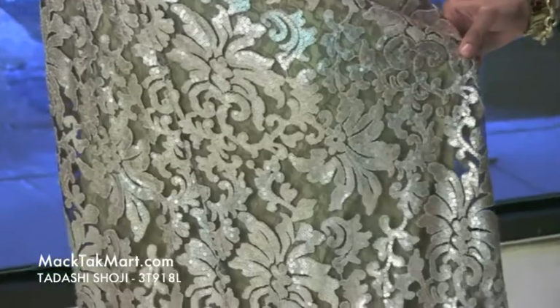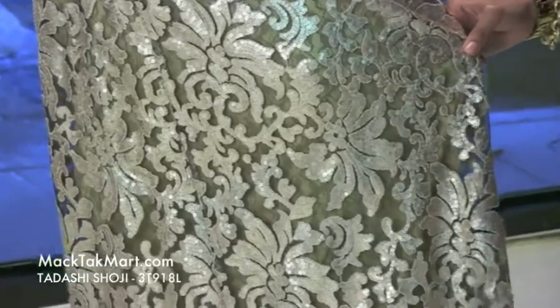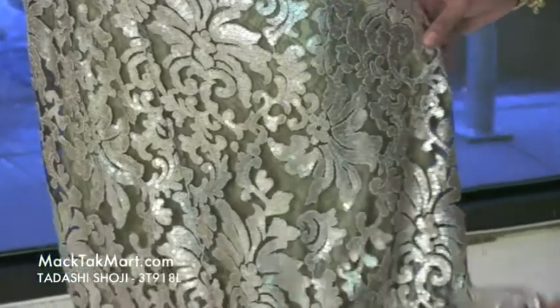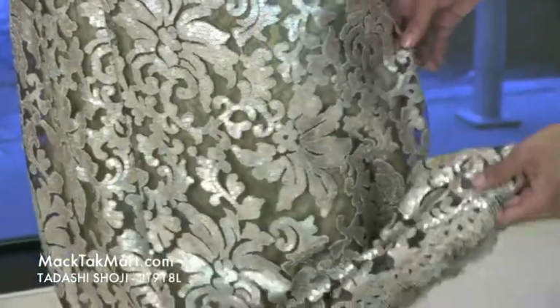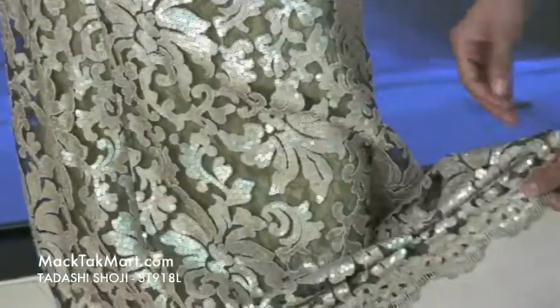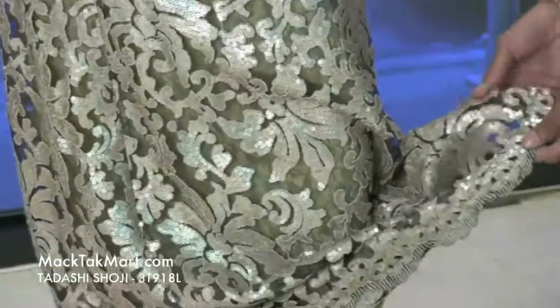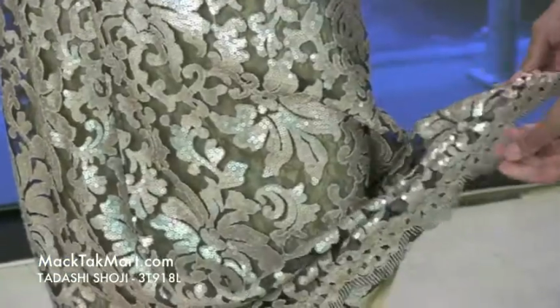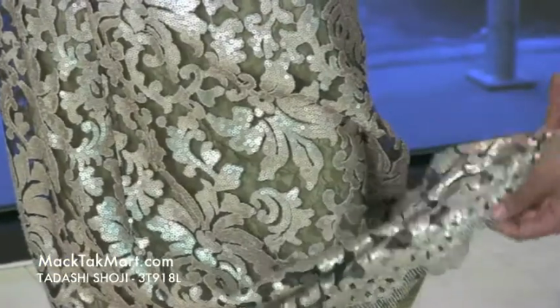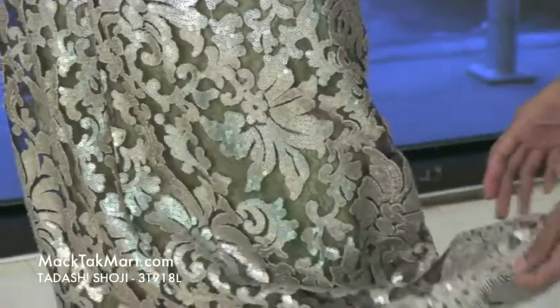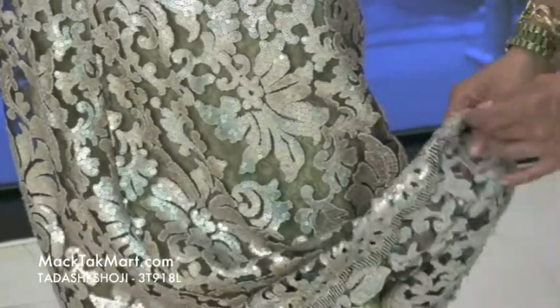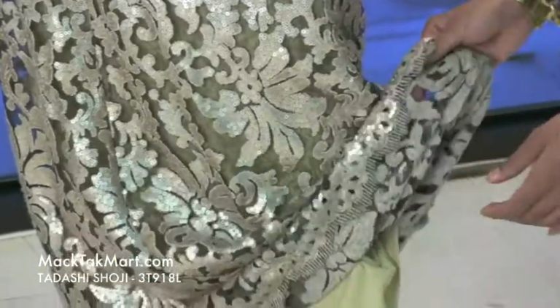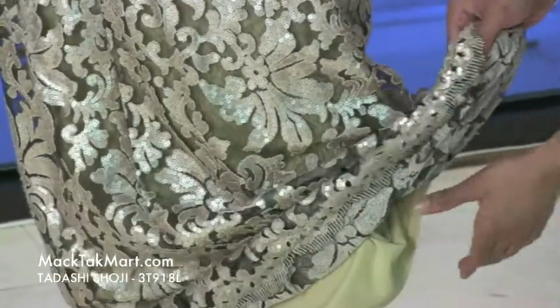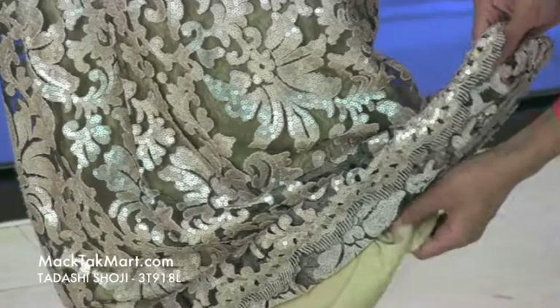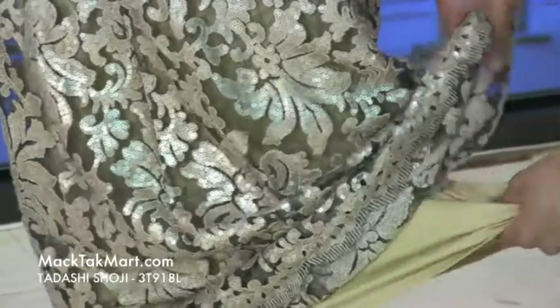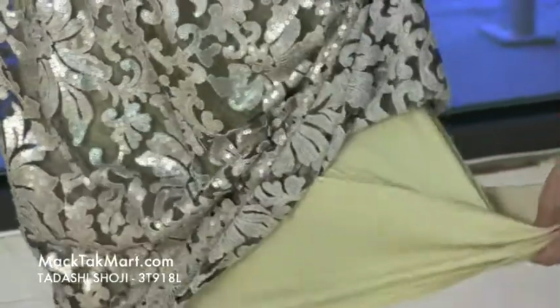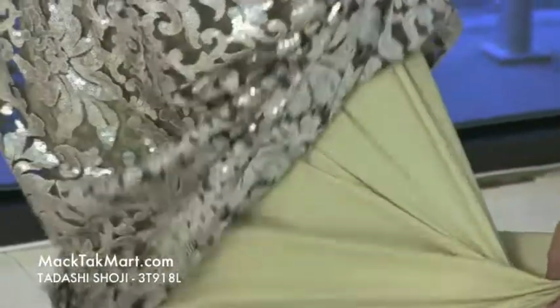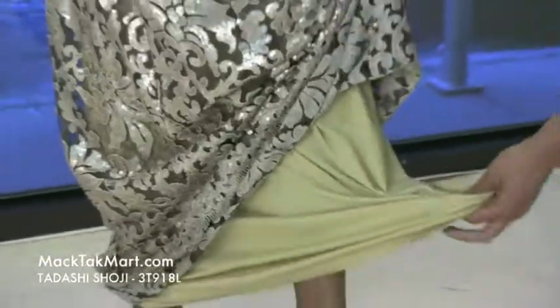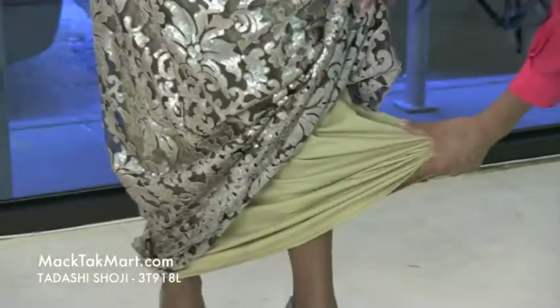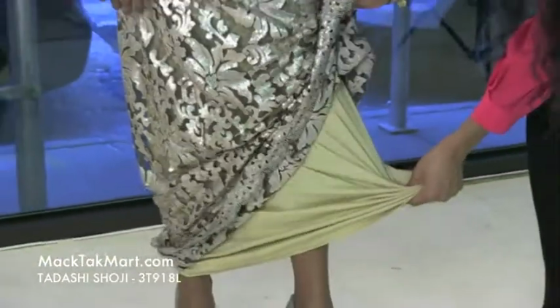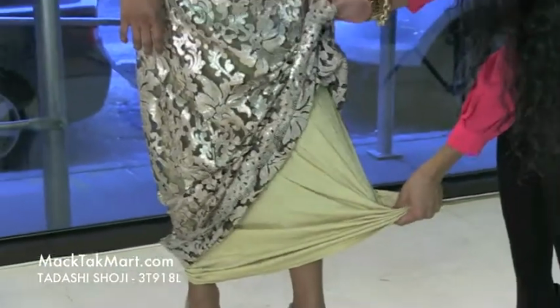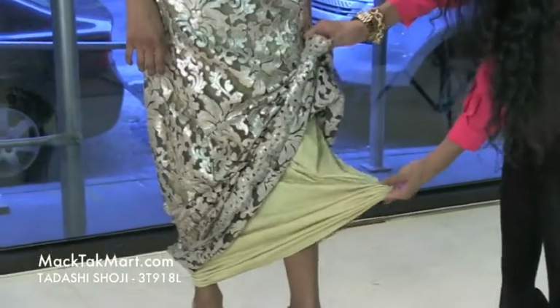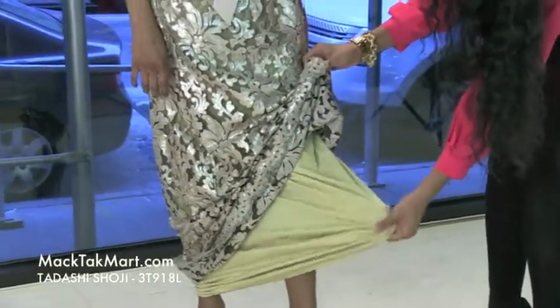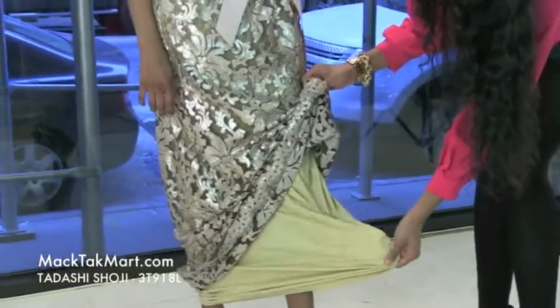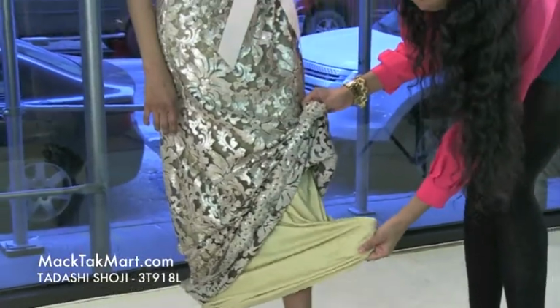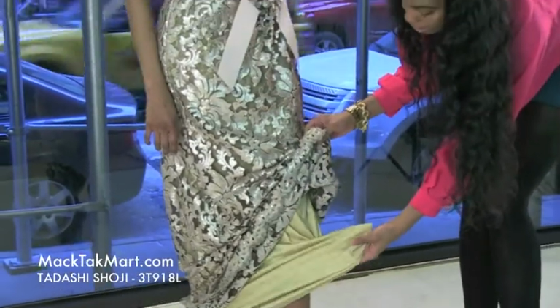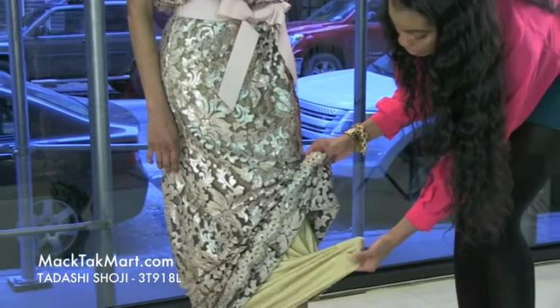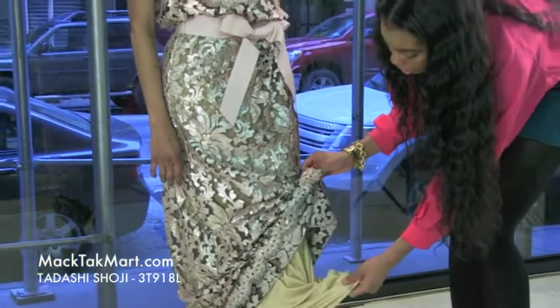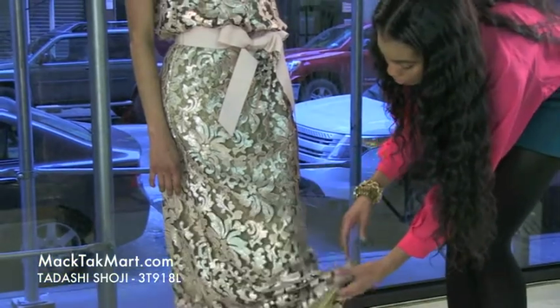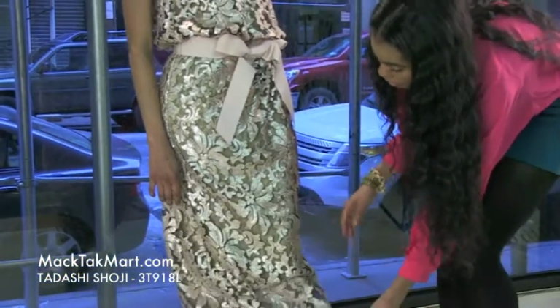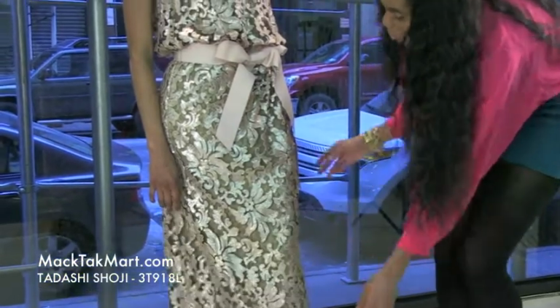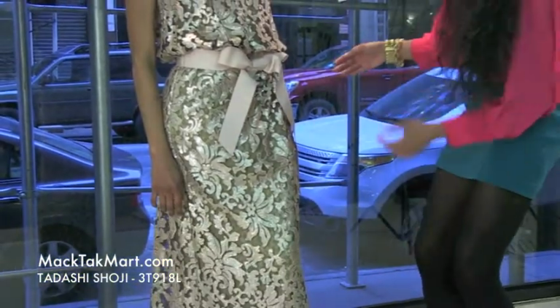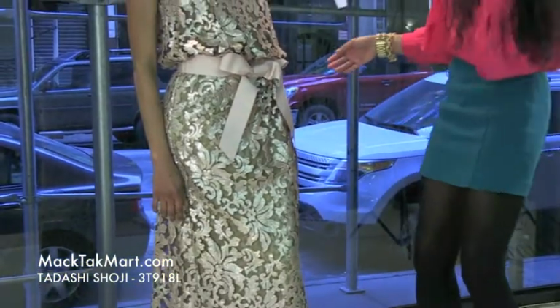And again at the bottom of the dress it's bordered with this scalloped pattern. The underlay of this dress is a creamish color — it's very soft, feels very nice, very great on the skin.